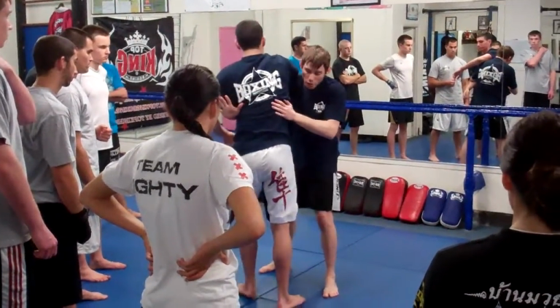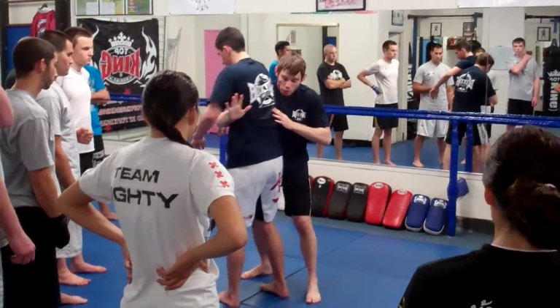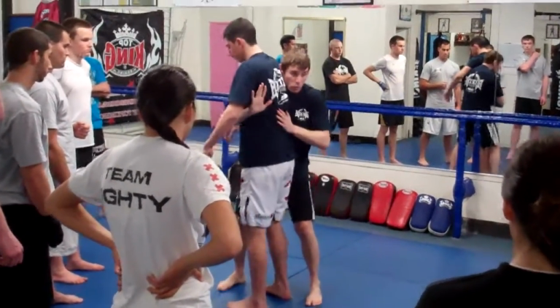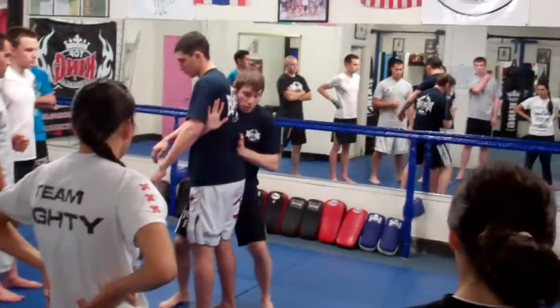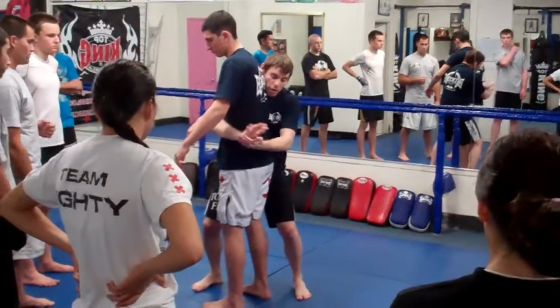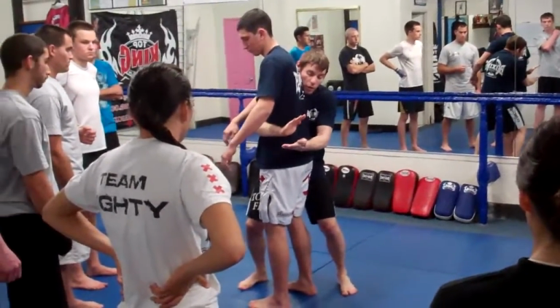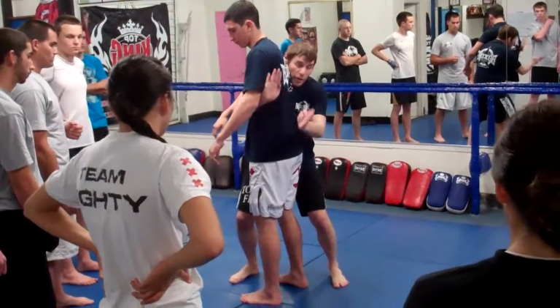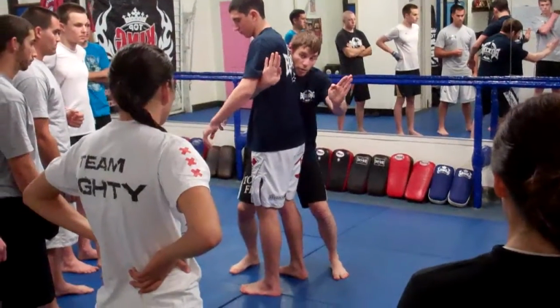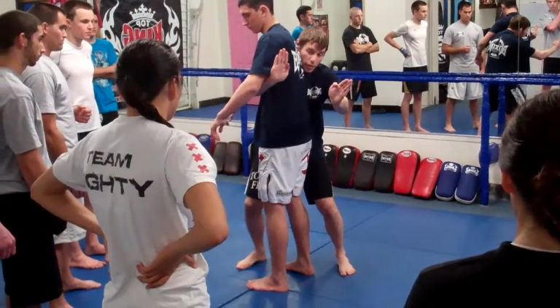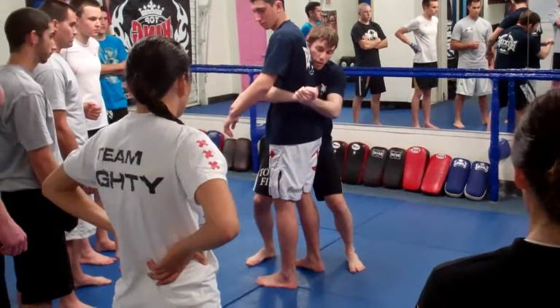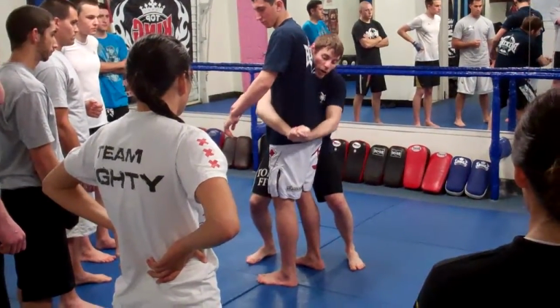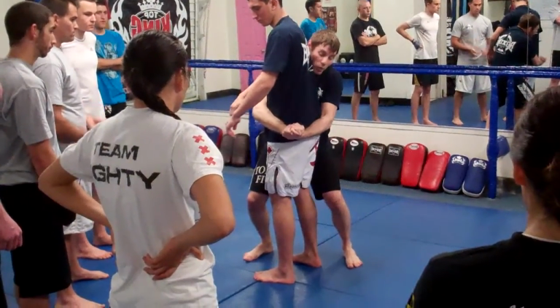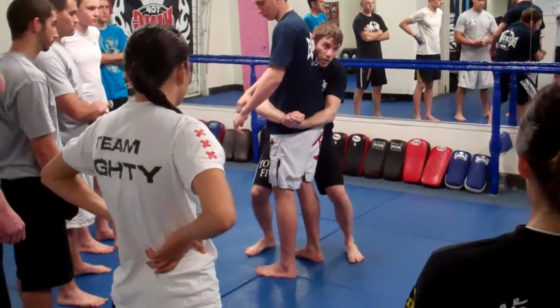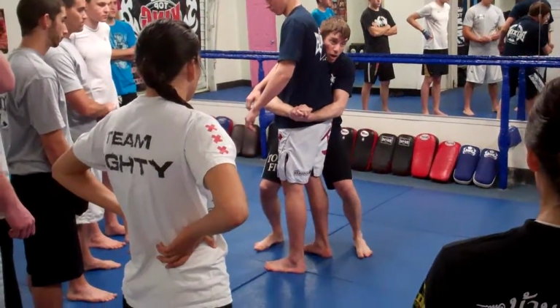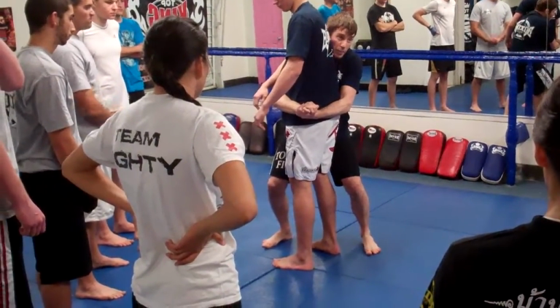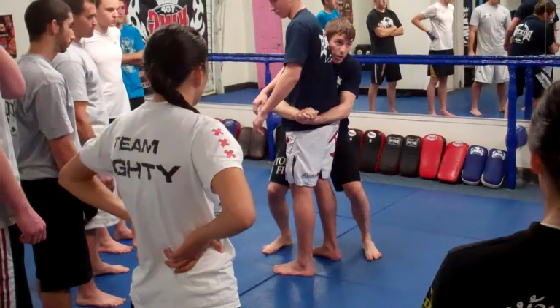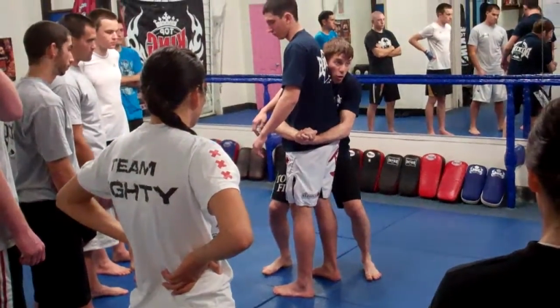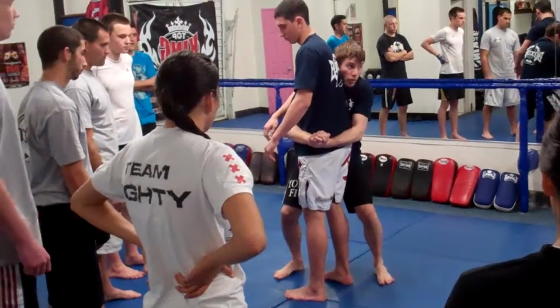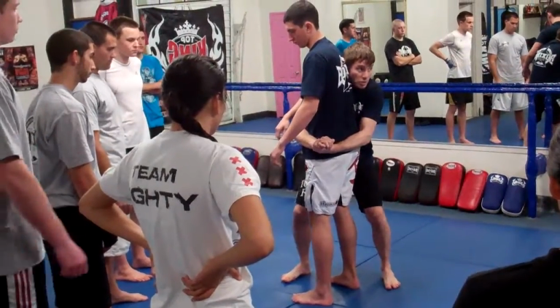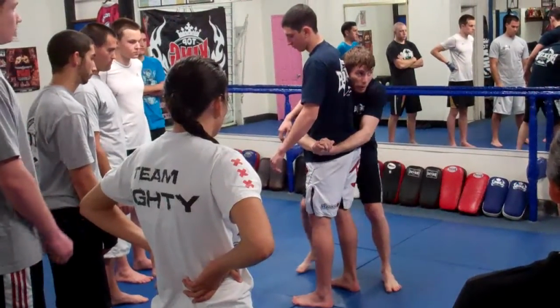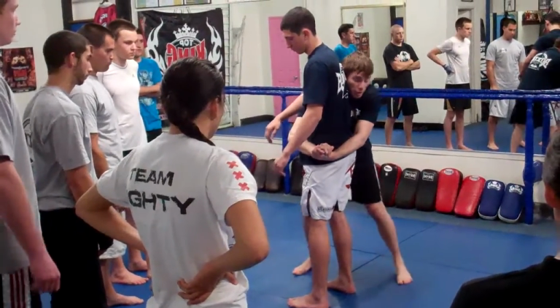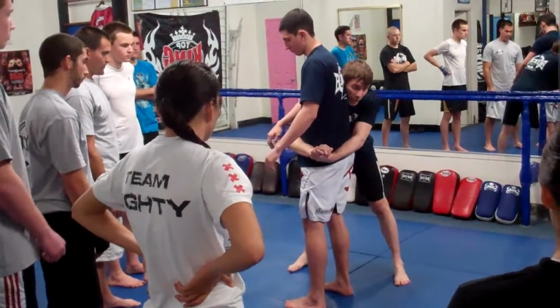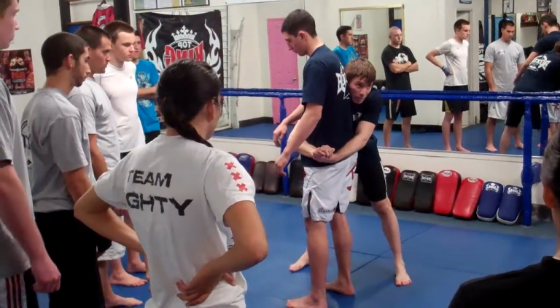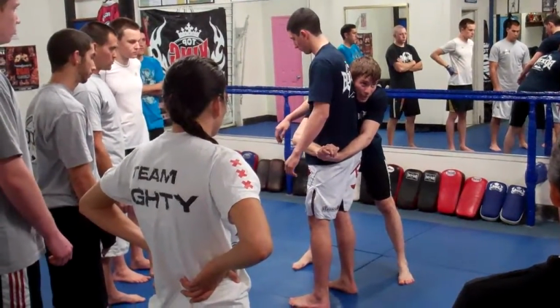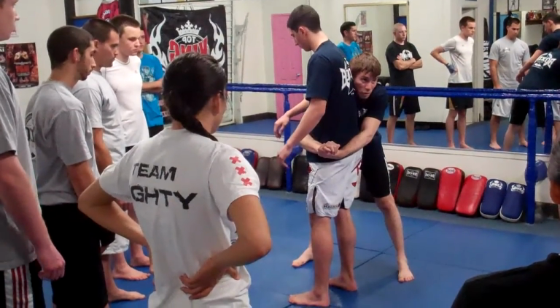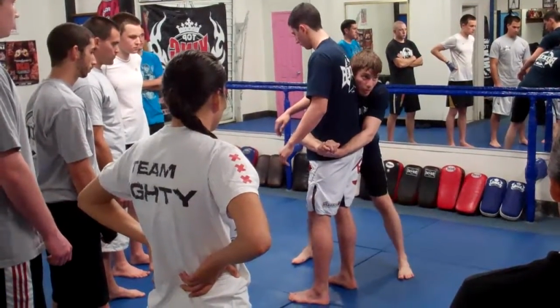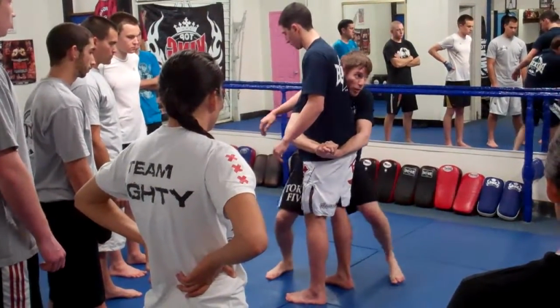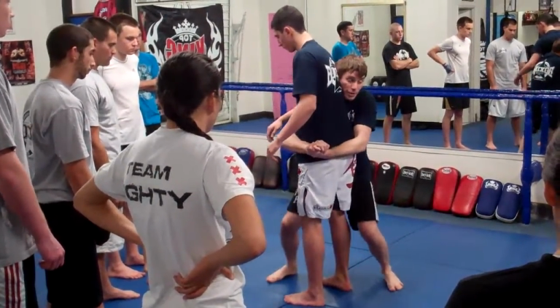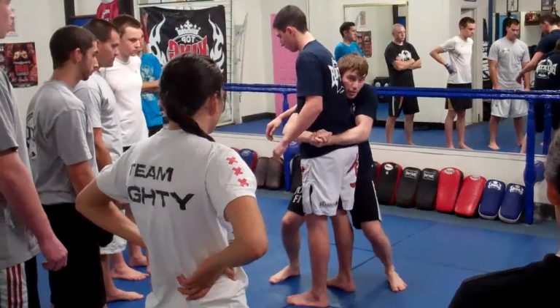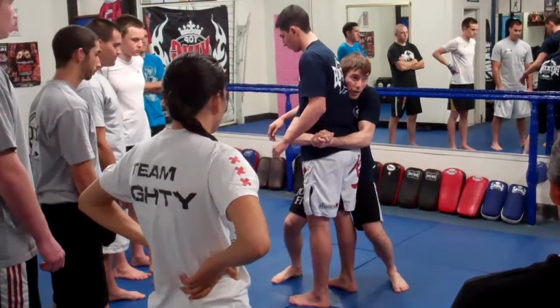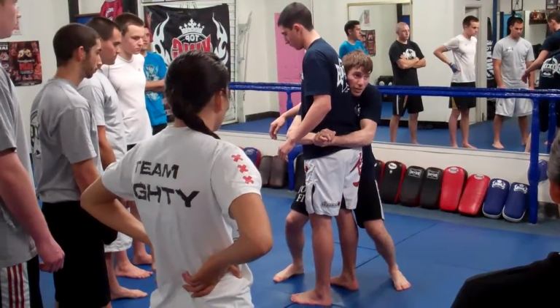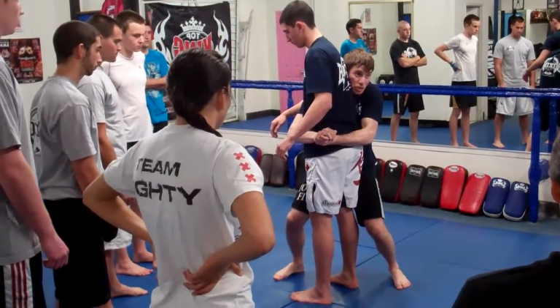So what's important here is once I turn the corner, I want to get a monkey grip — no thumbs — and I want him right here on his hip, right here. In relation to him, I want my hips in close. If my hips are back here, I'm not controlling them. I want my hips in tight, and right here, I want to finish in this position.